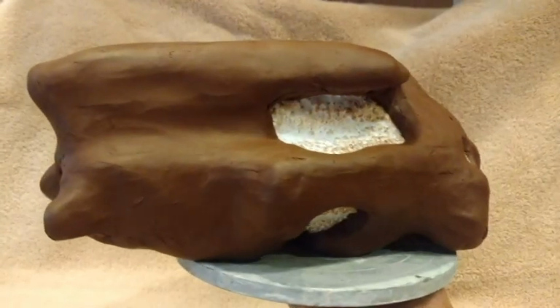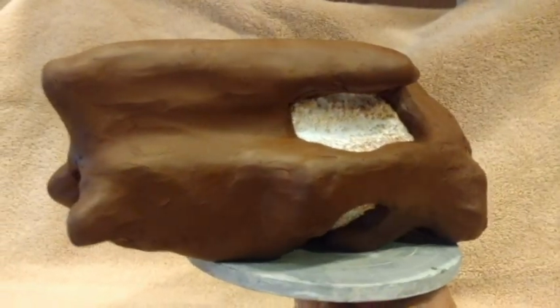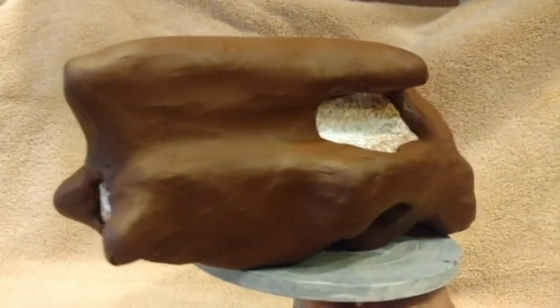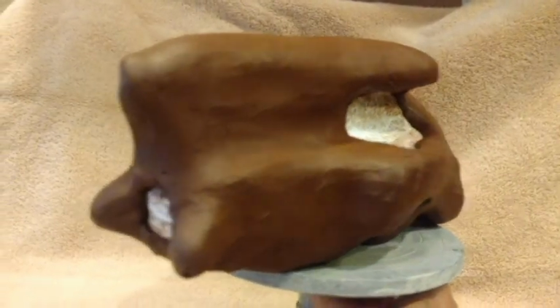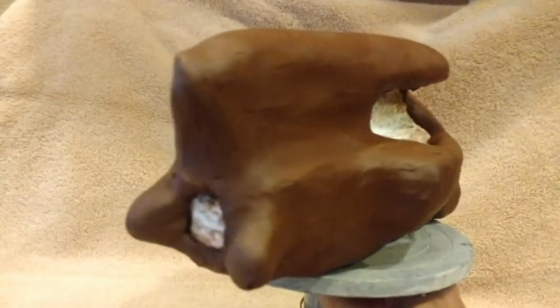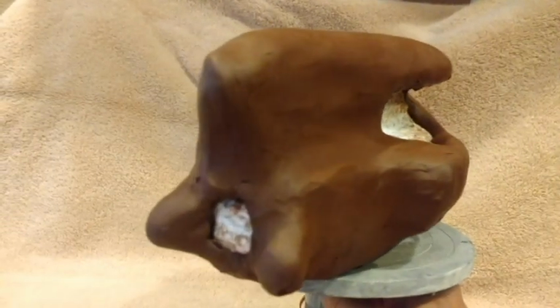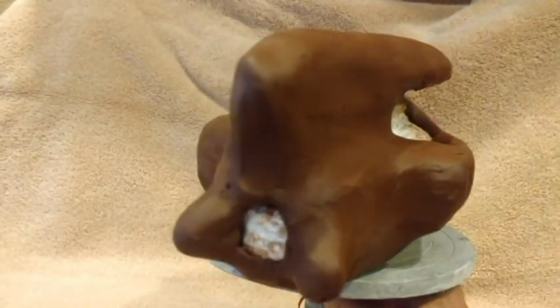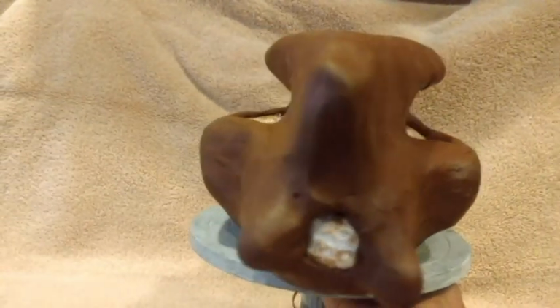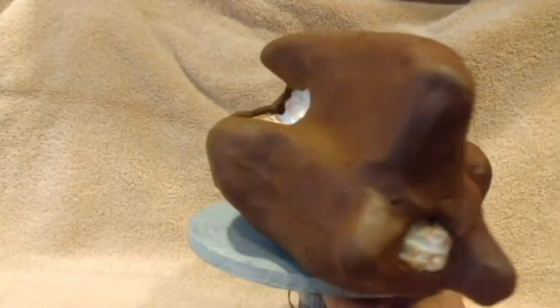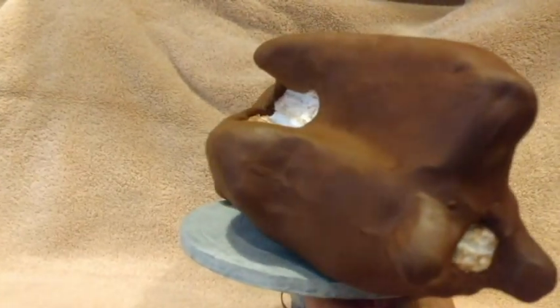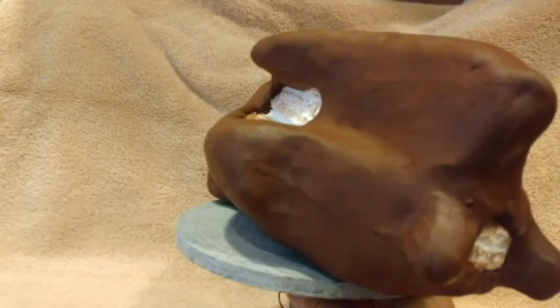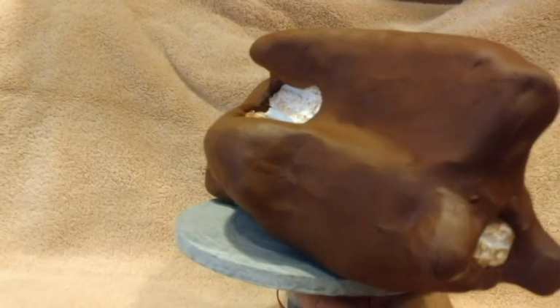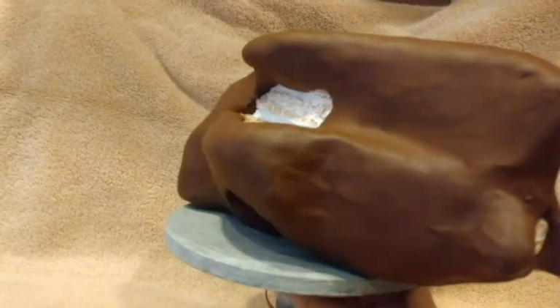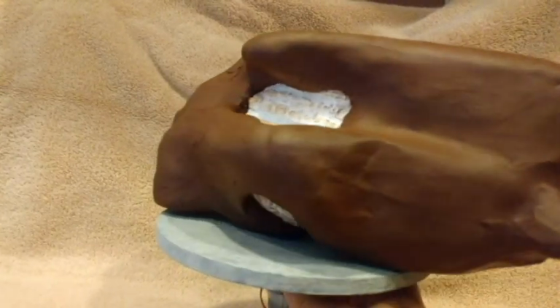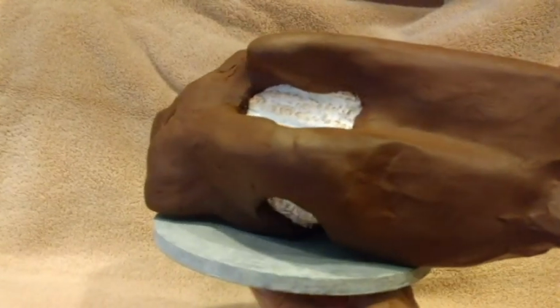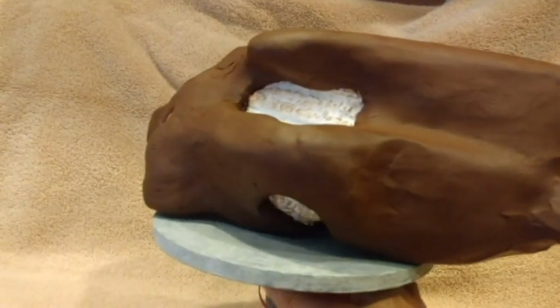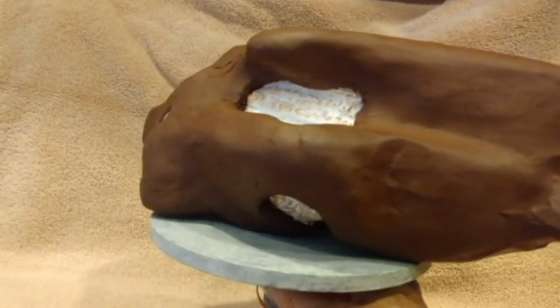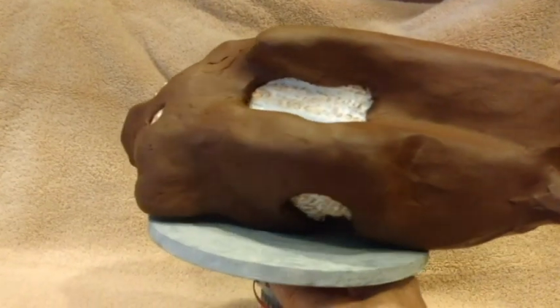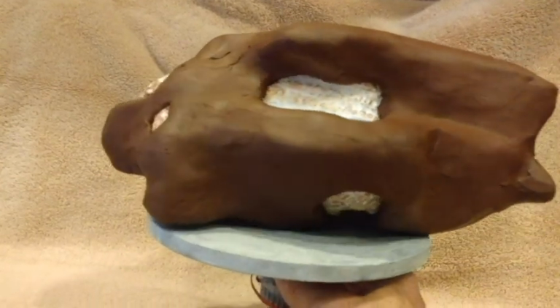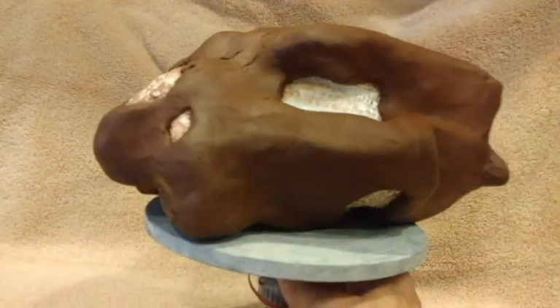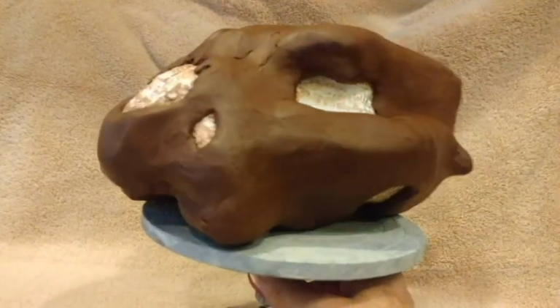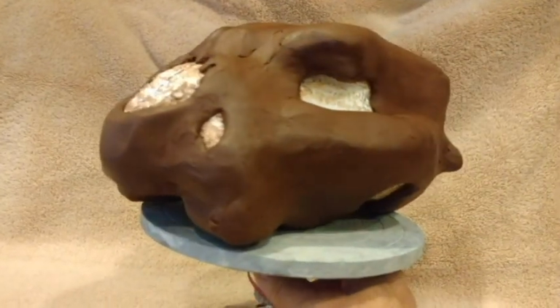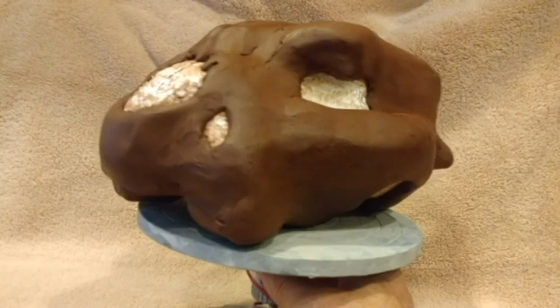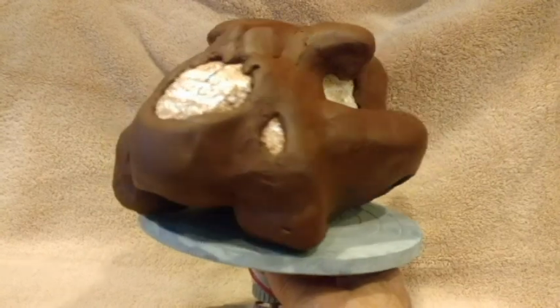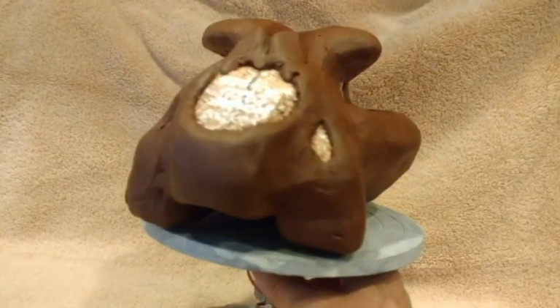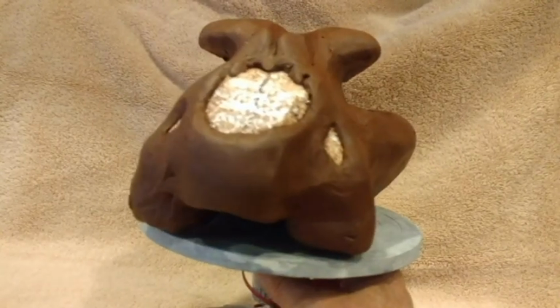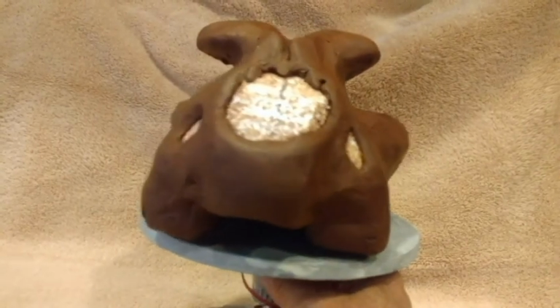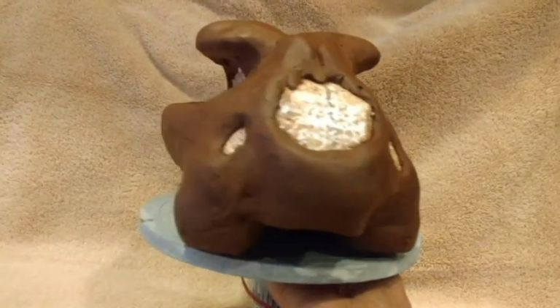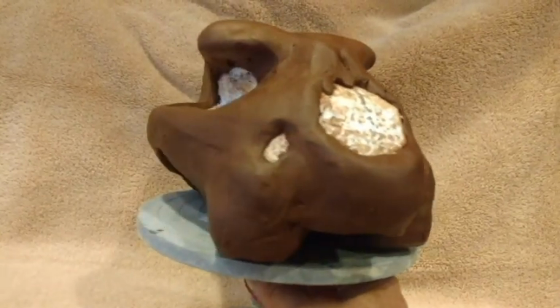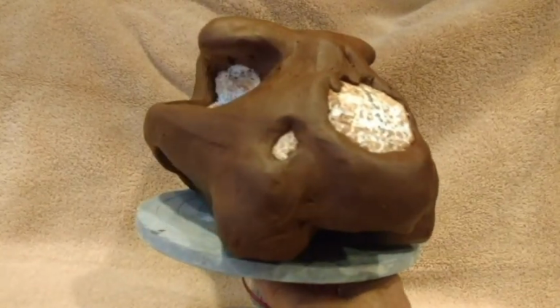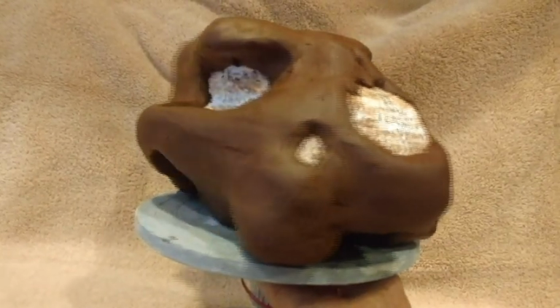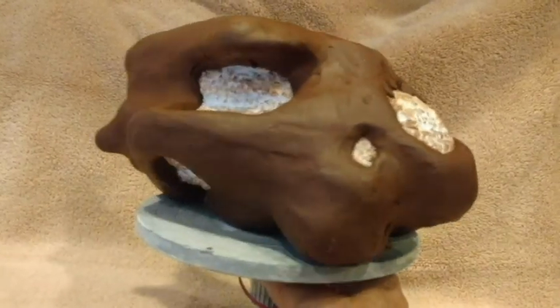Rolled slabs of clay covered the styrofoam armature. The clay was contoured to the armature and allowed to dry until firm enough to support itself, but not dry enough to shrink and crack against the armature.